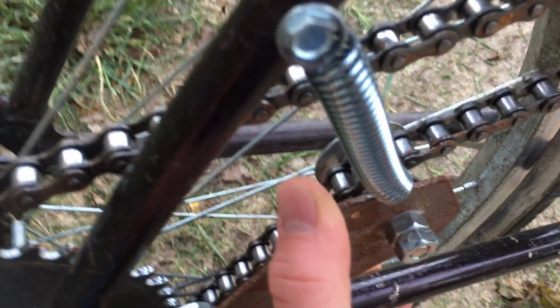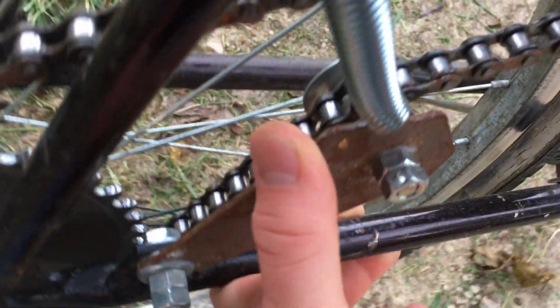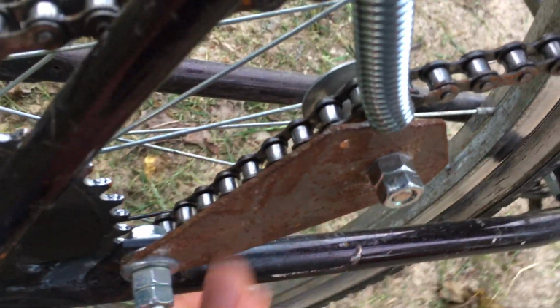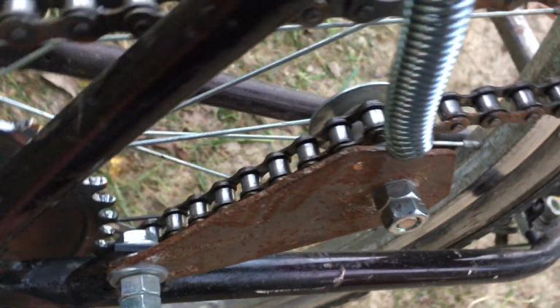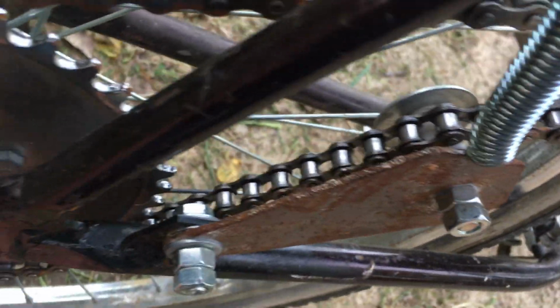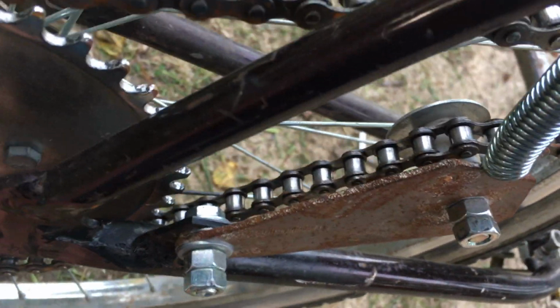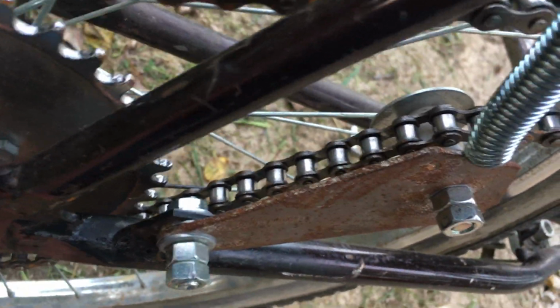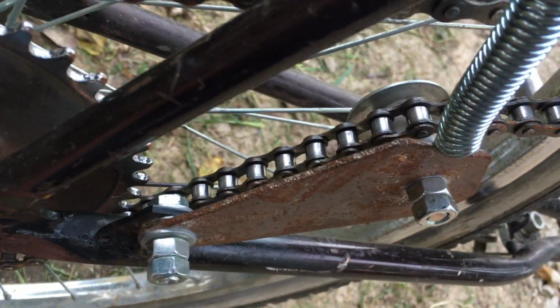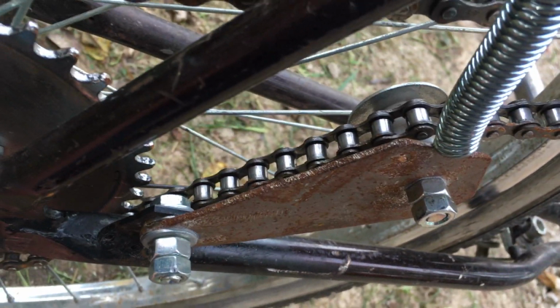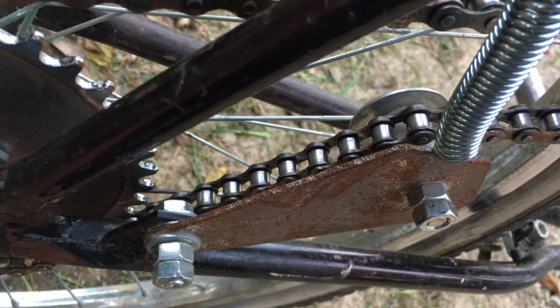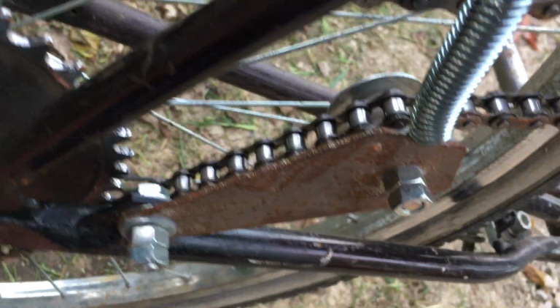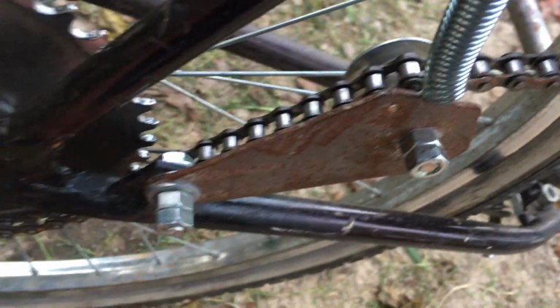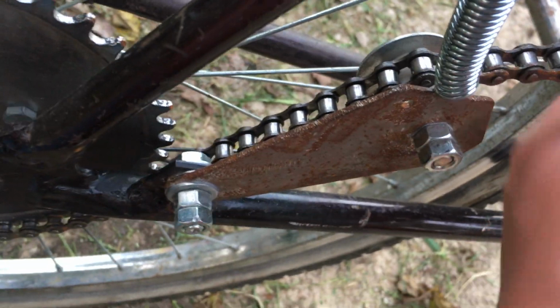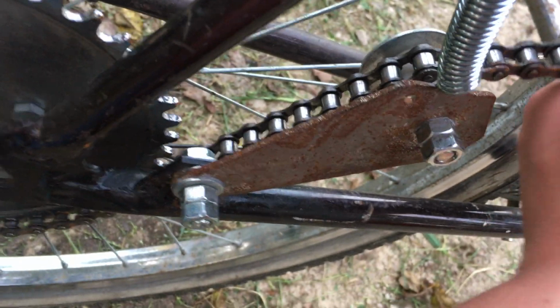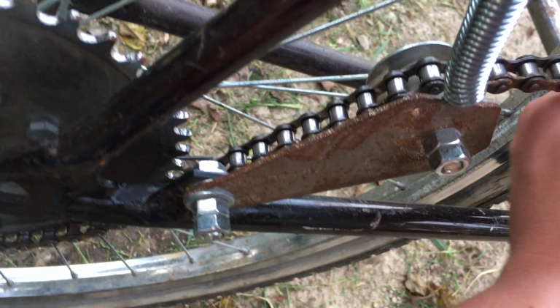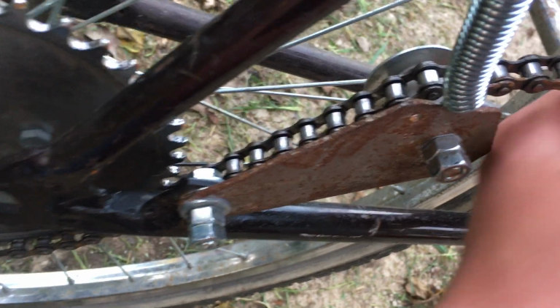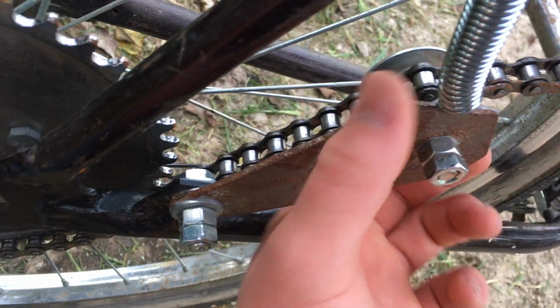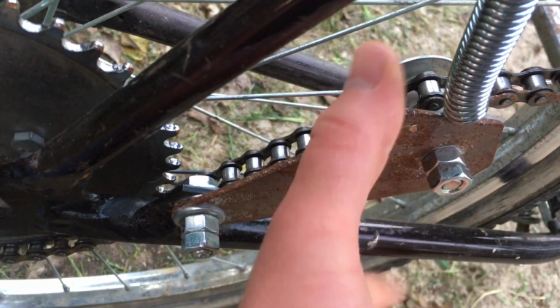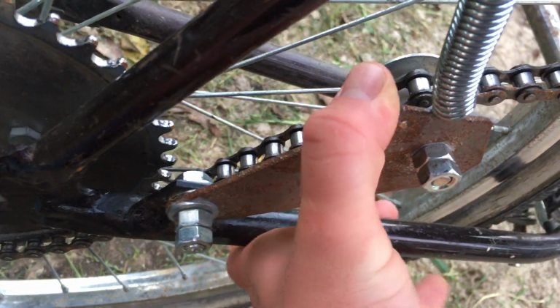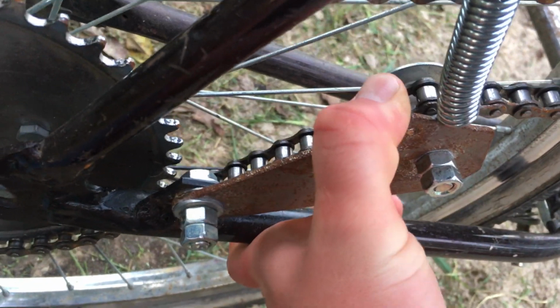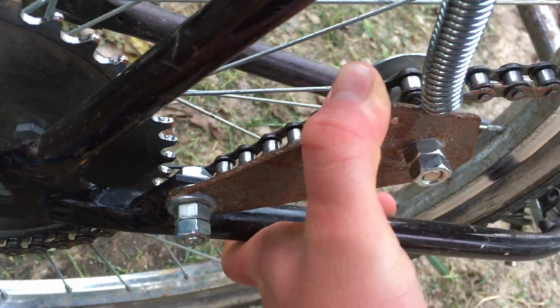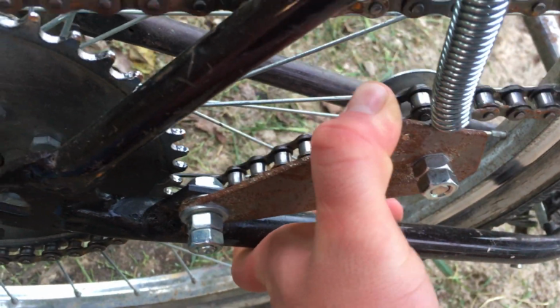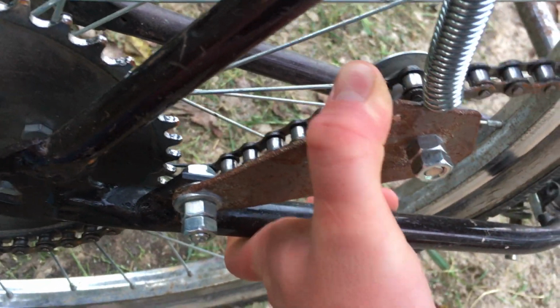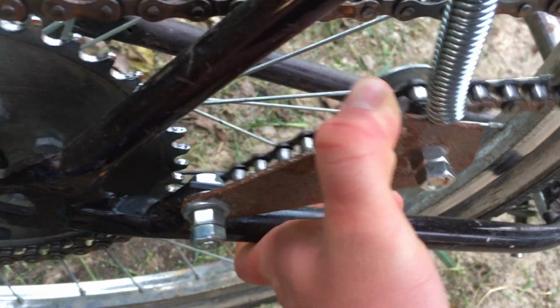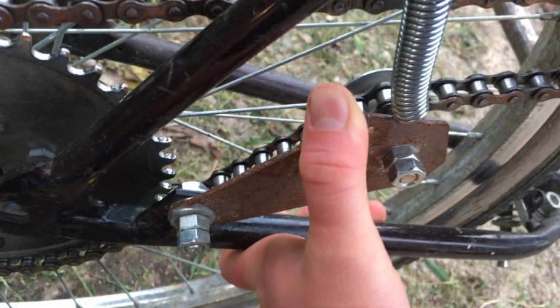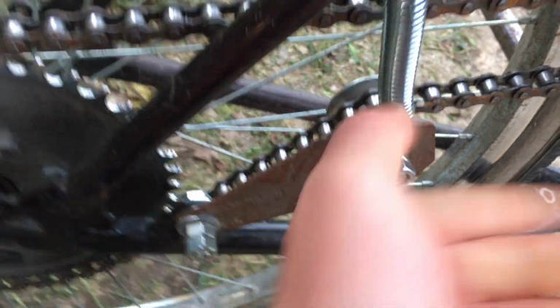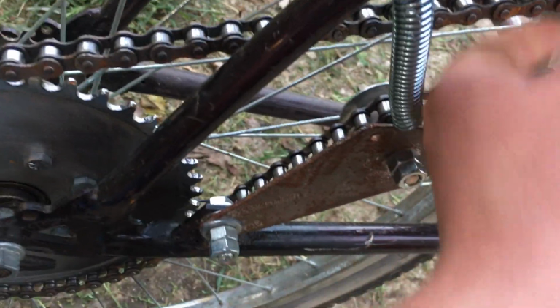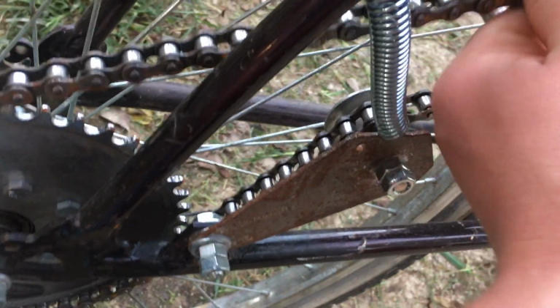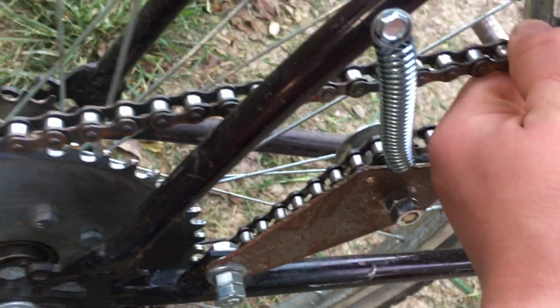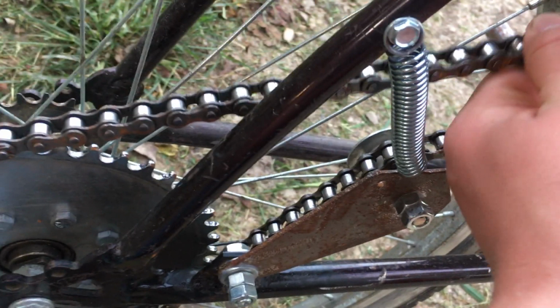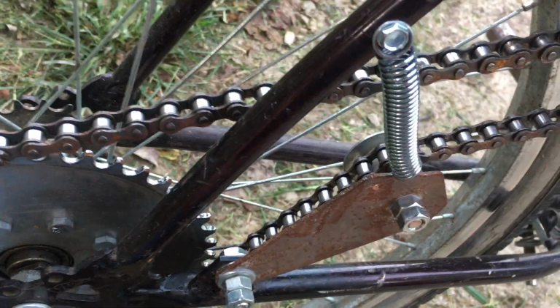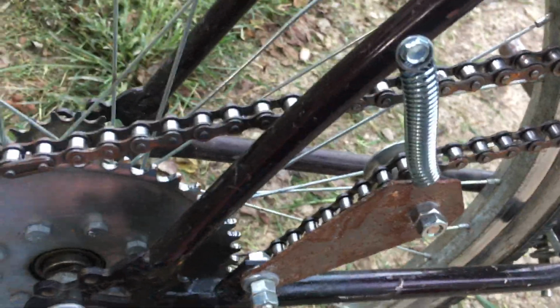Now this has been a lot of experimentation to get the right steel and the right ratio of things. But it works really well and it keeps the chain really tight.